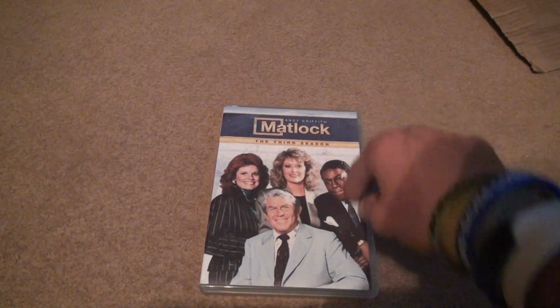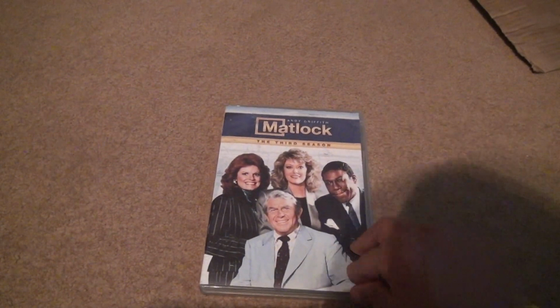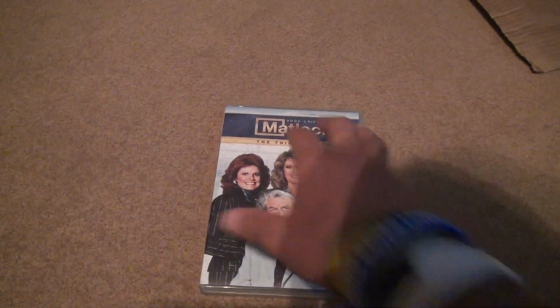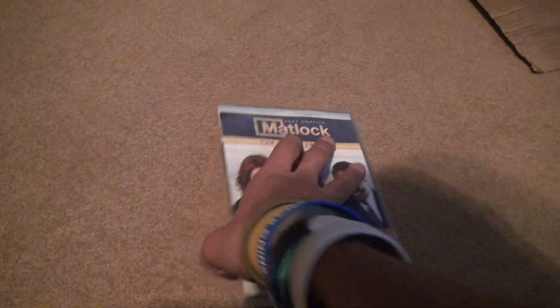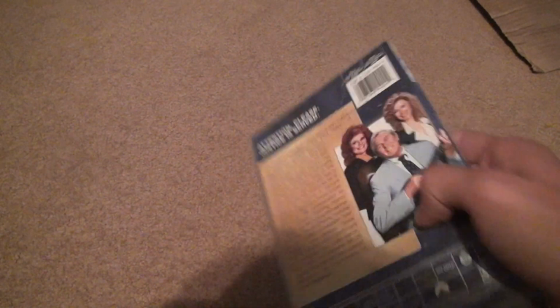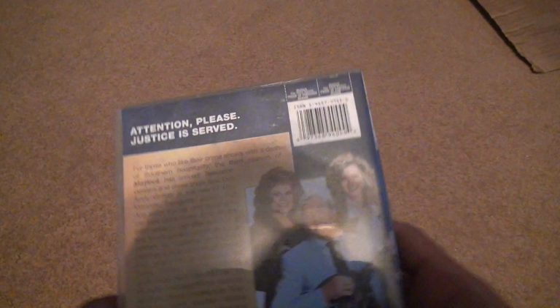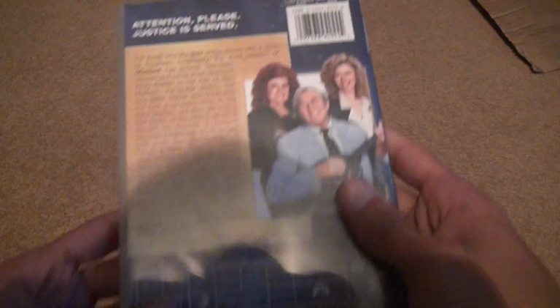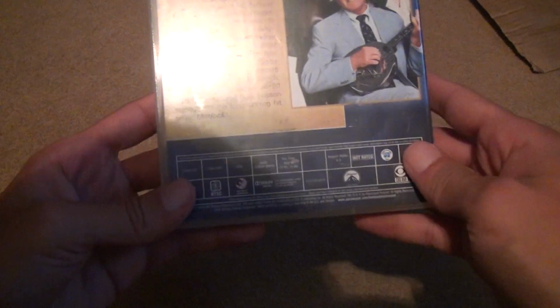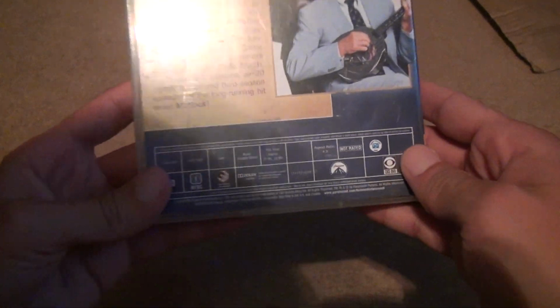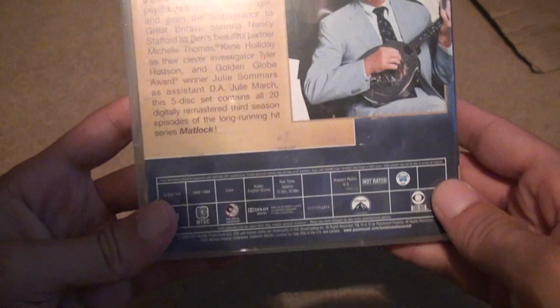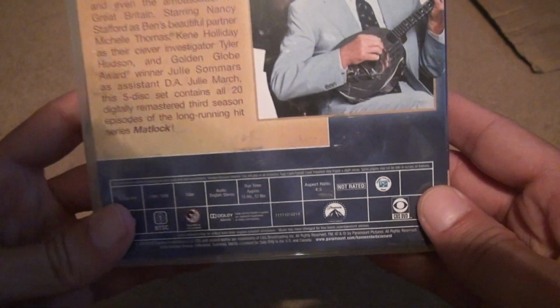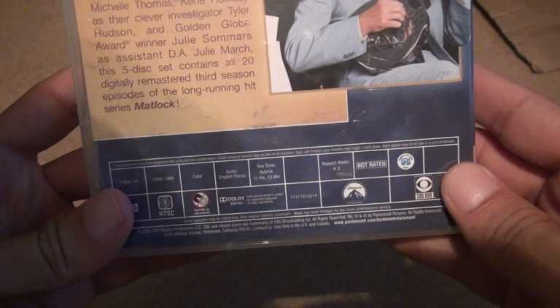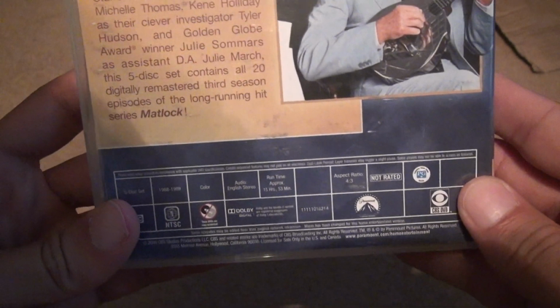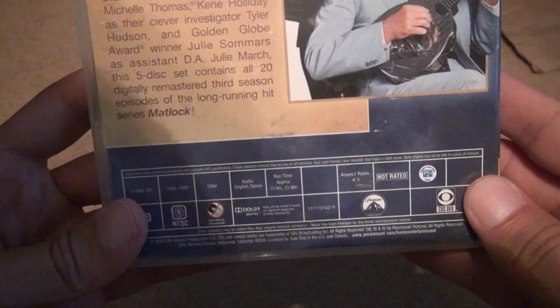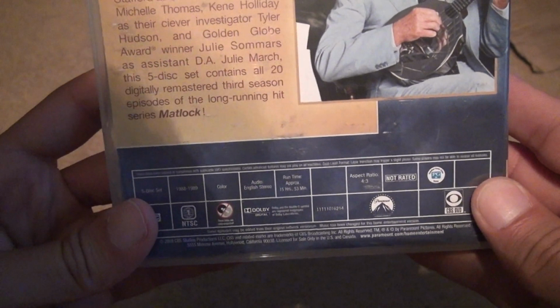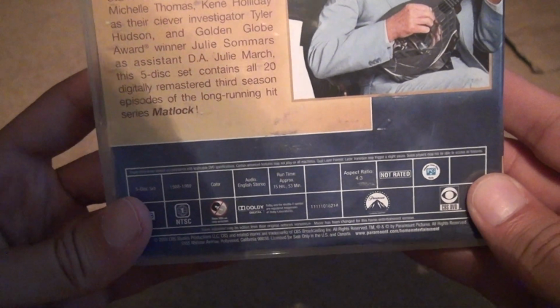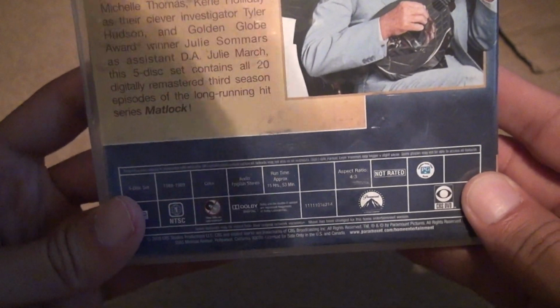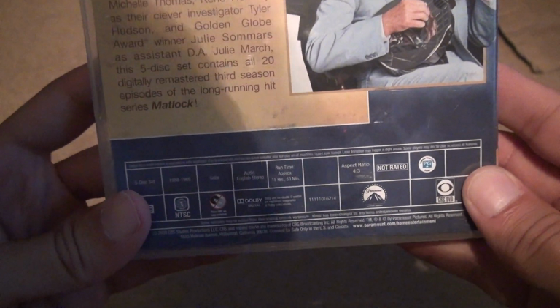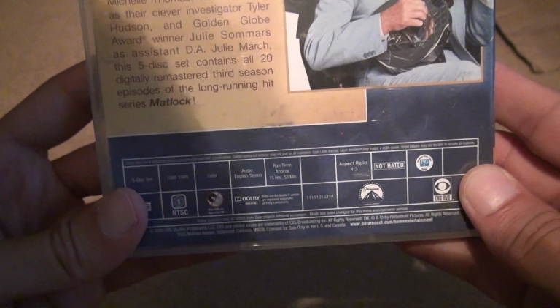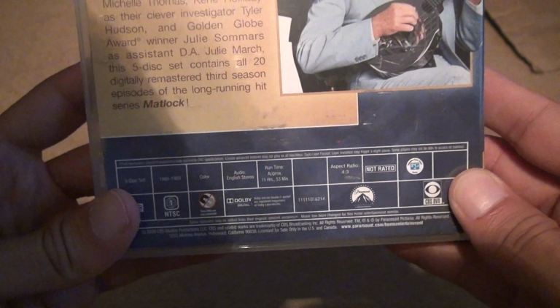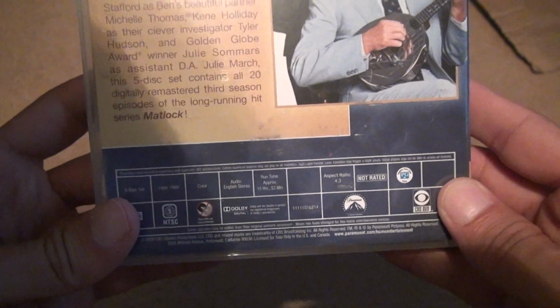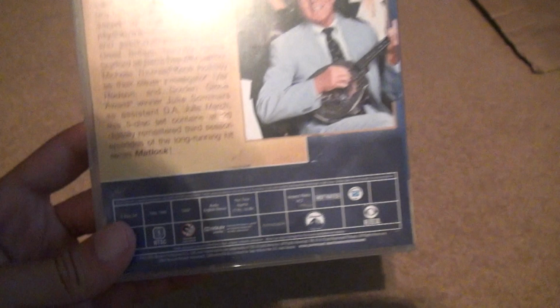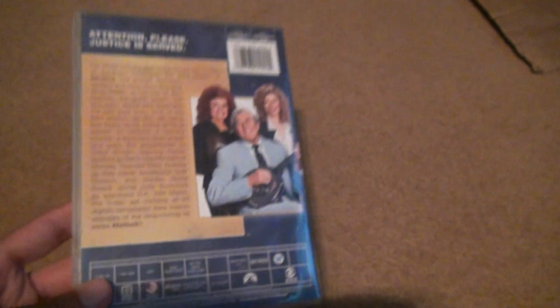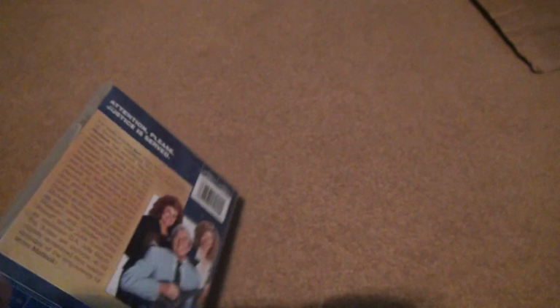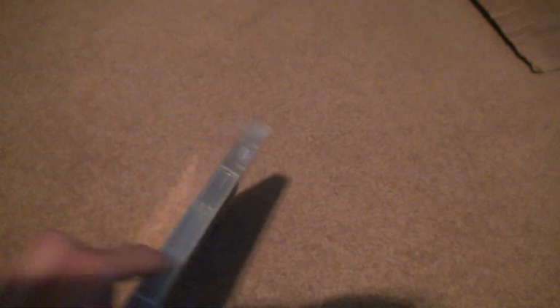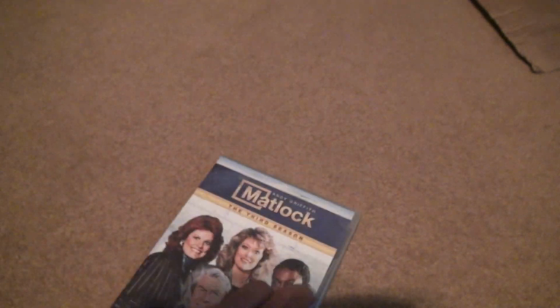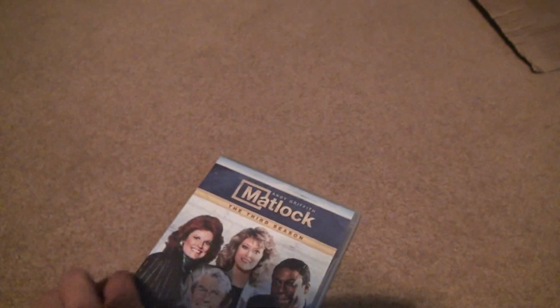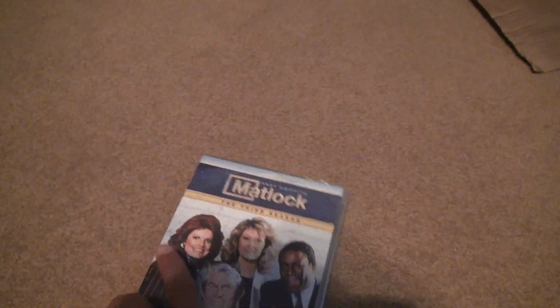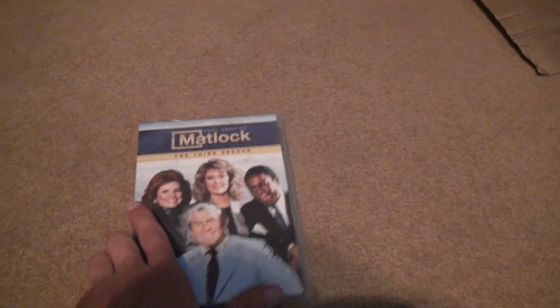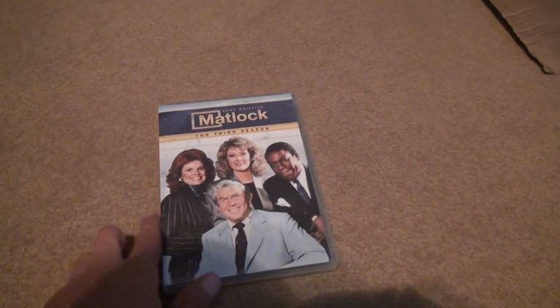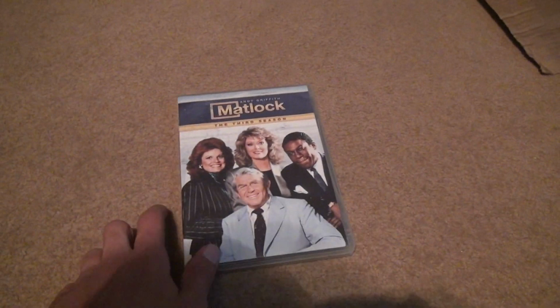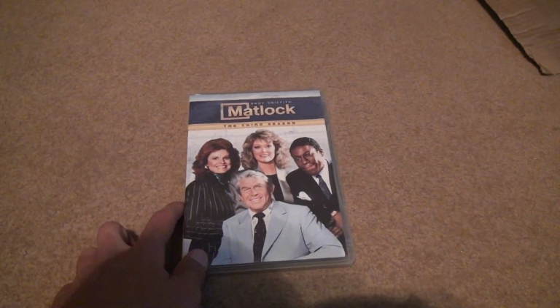And did I go over the amount of time? Let's see — make sure to get that one right. Yeah, I did. 15 hours and 53 minutes. Bye-bye.